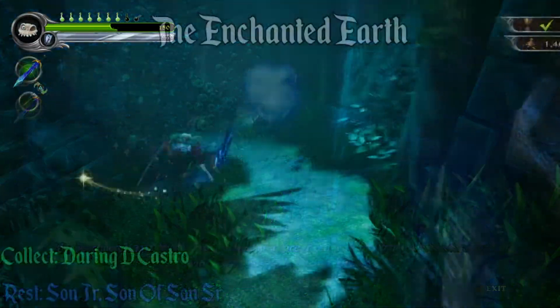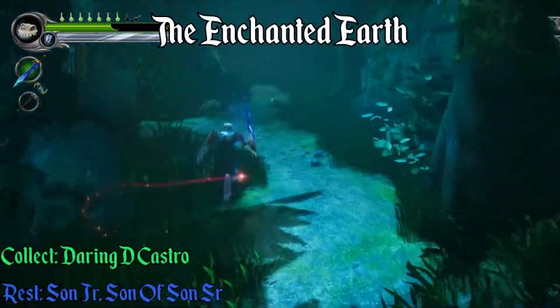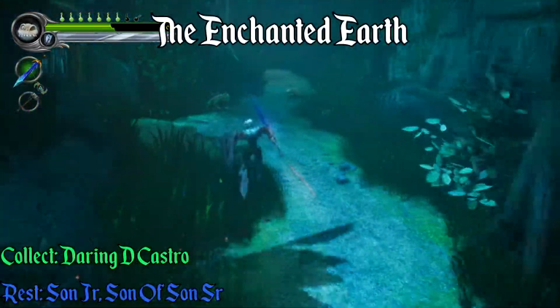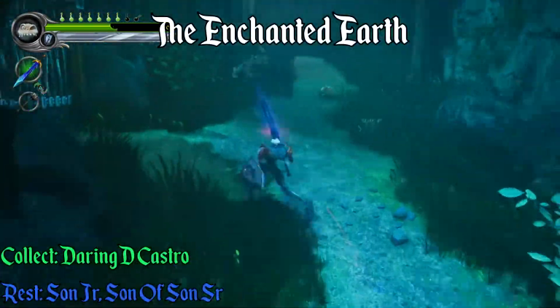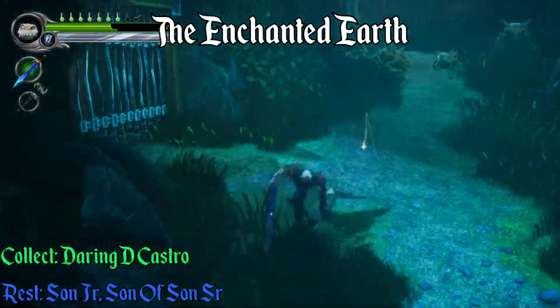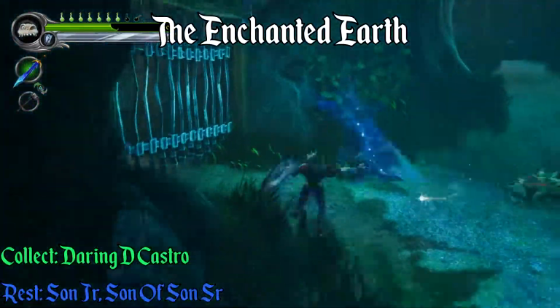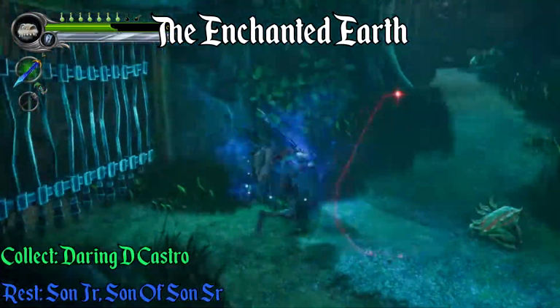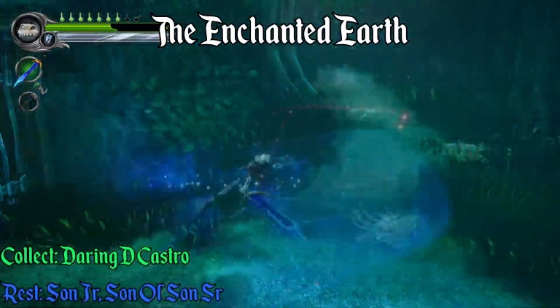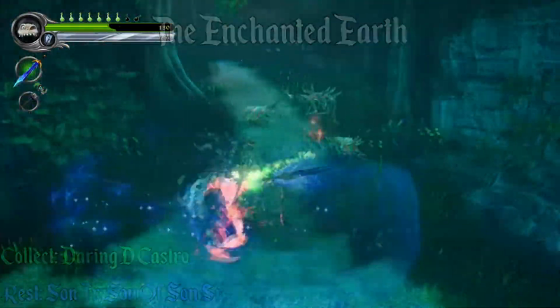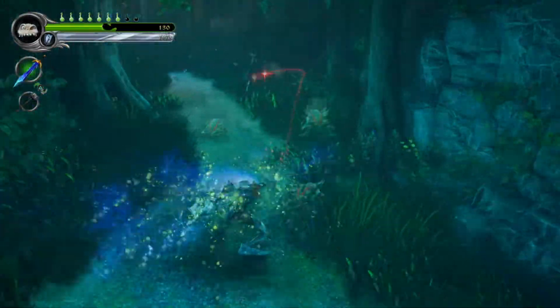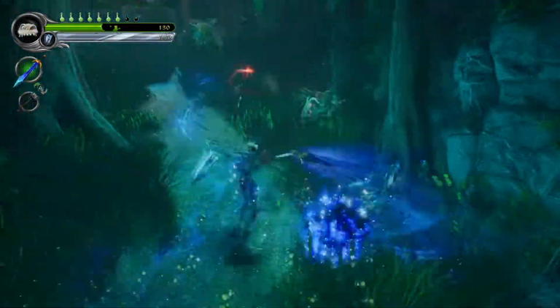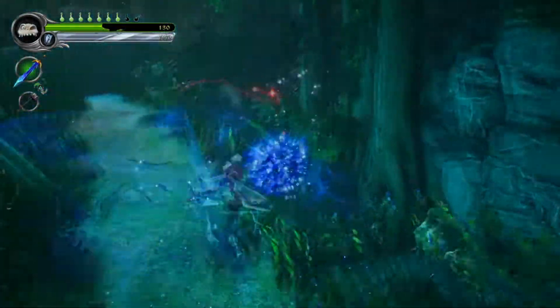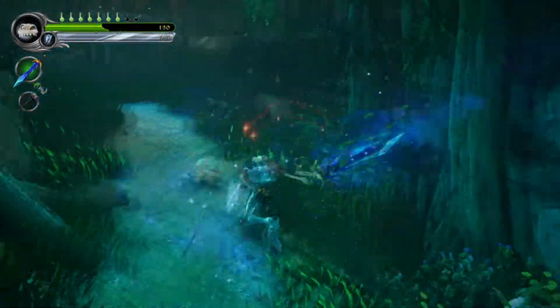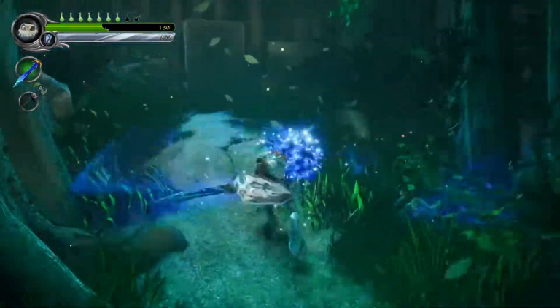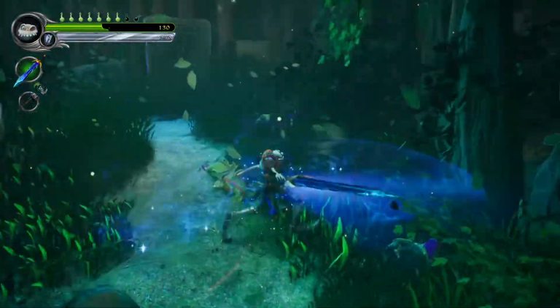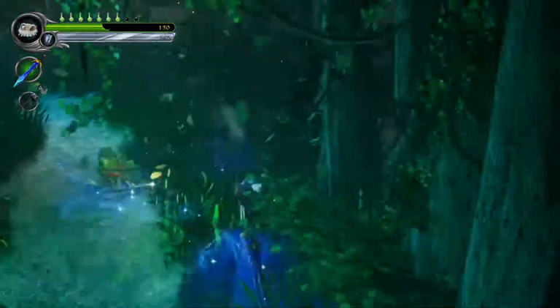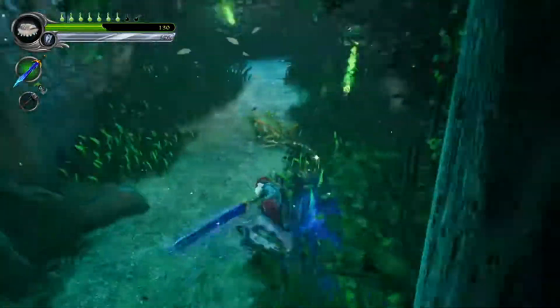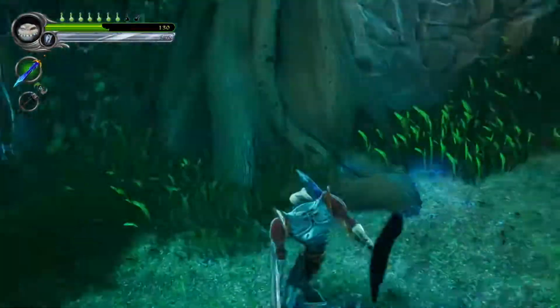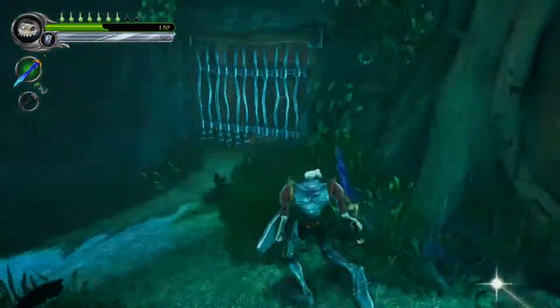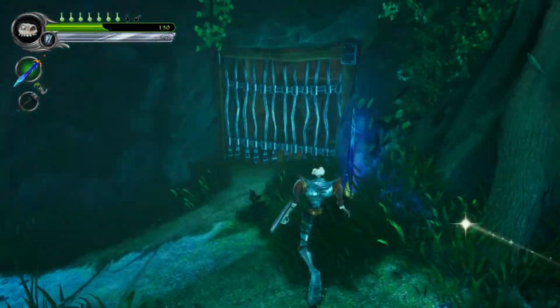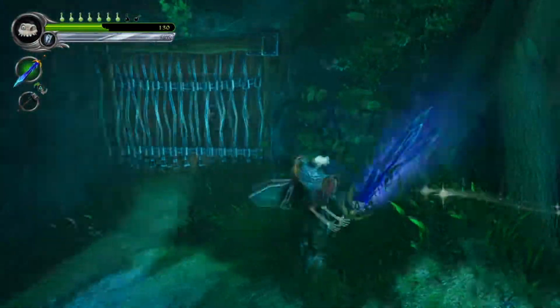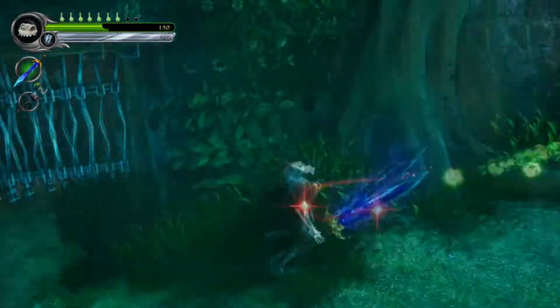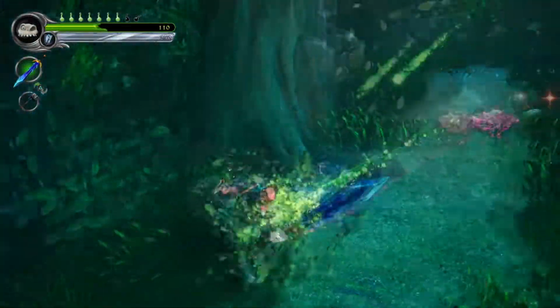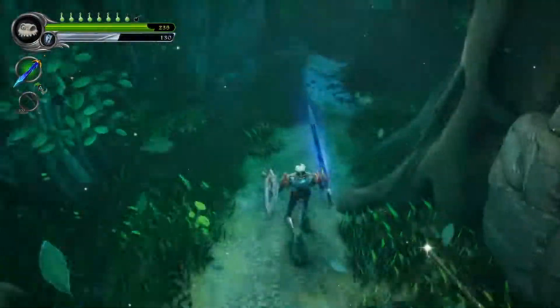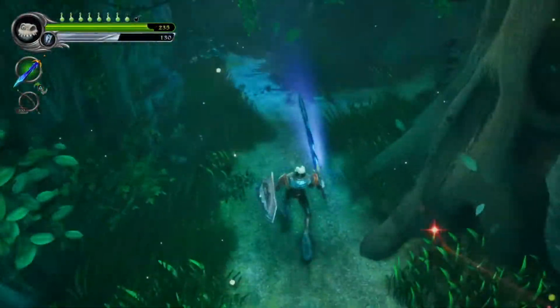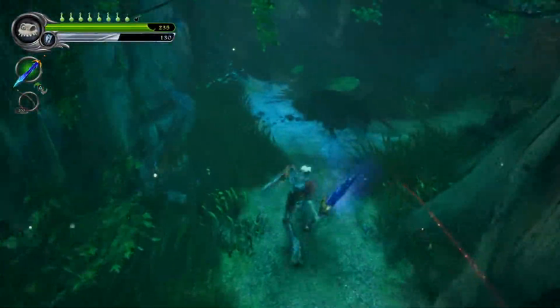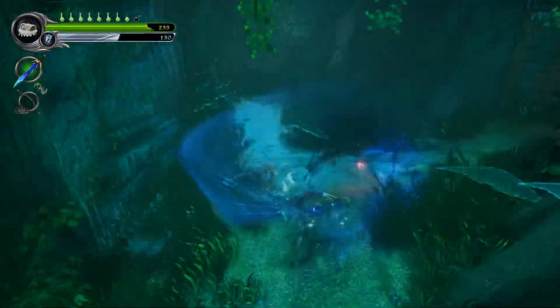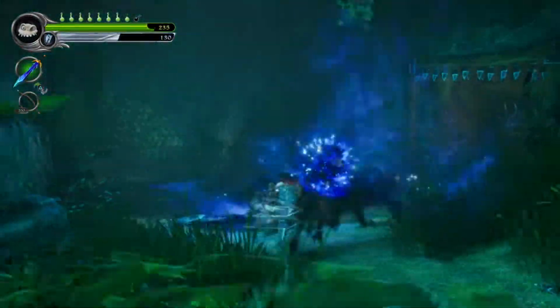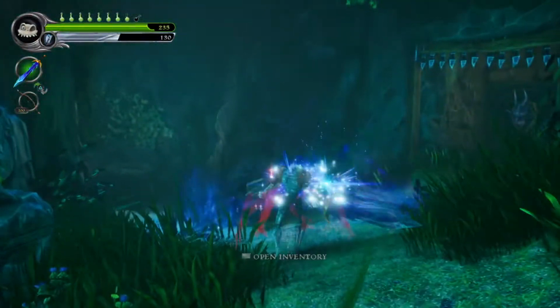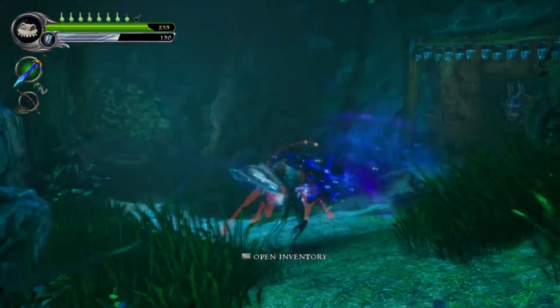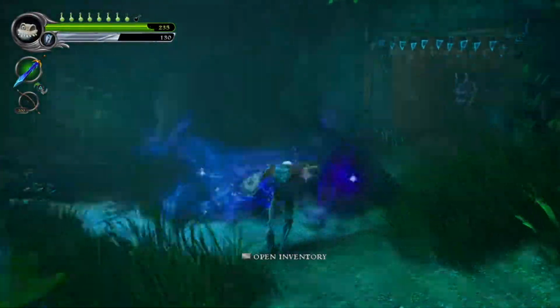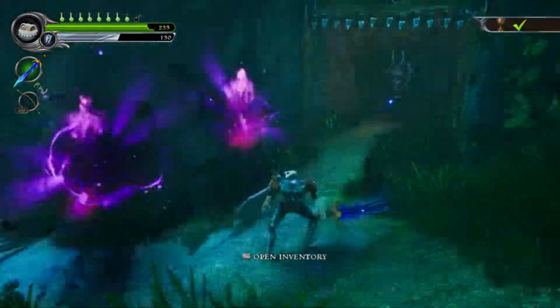At the very start of the enchanted earth, you'll have this gate on your left hand side that's locked. You have to free the shadow demons and then come back here and use the soul in front of the gate.